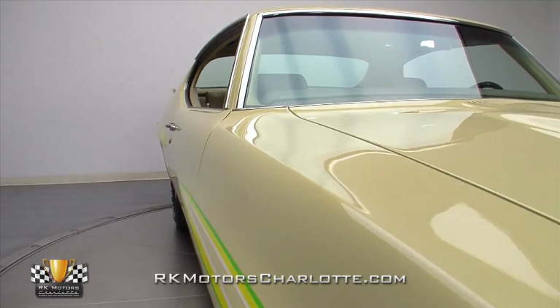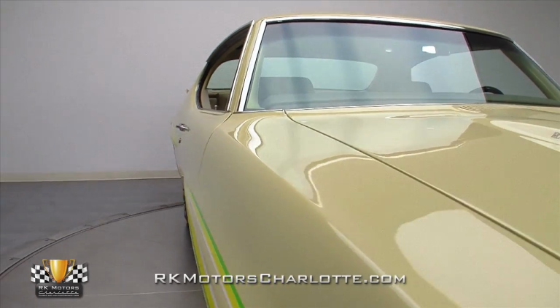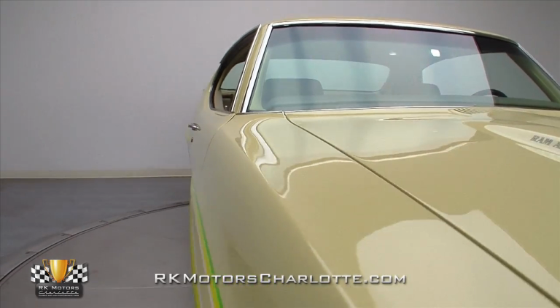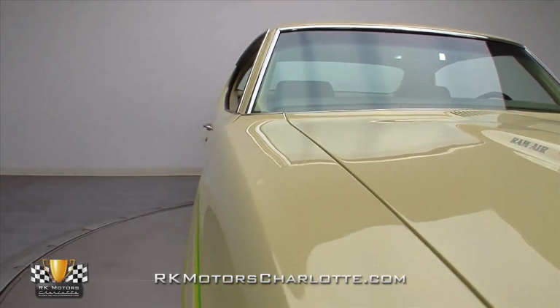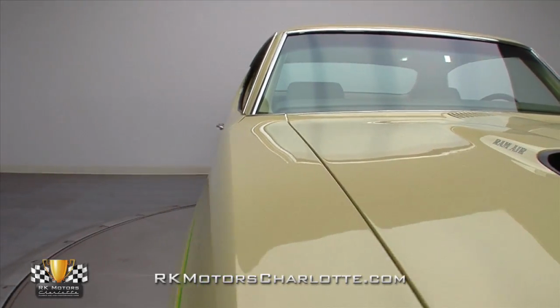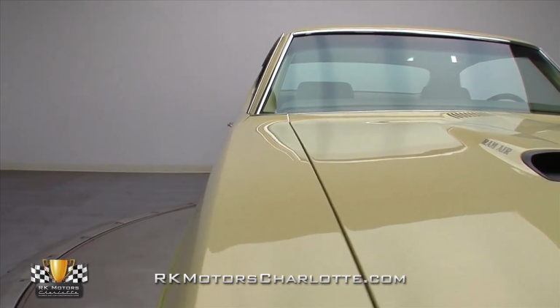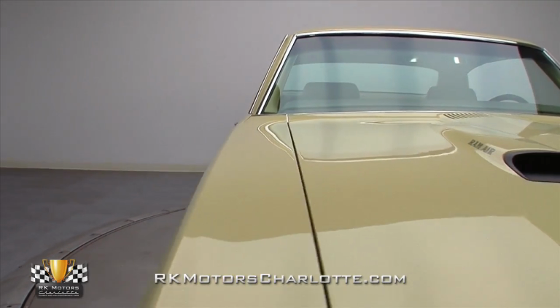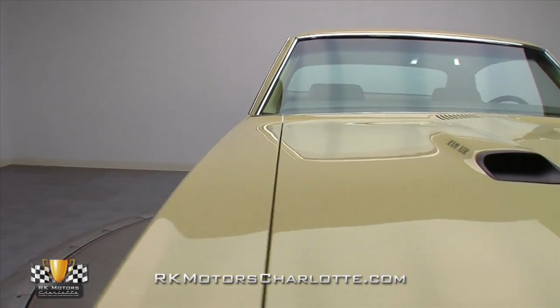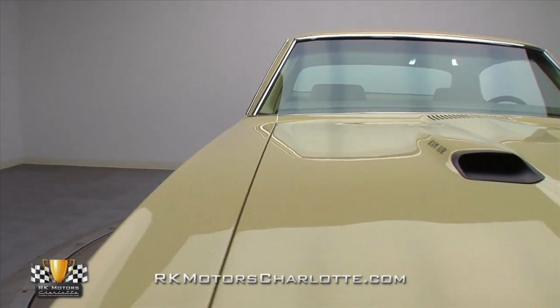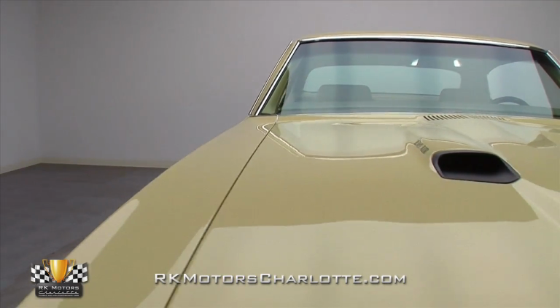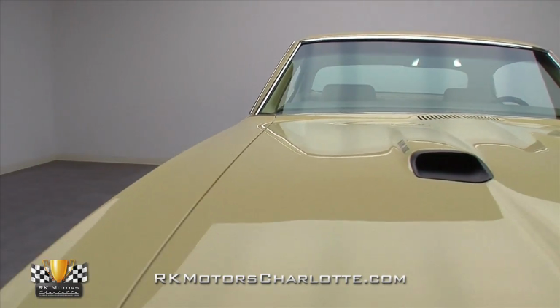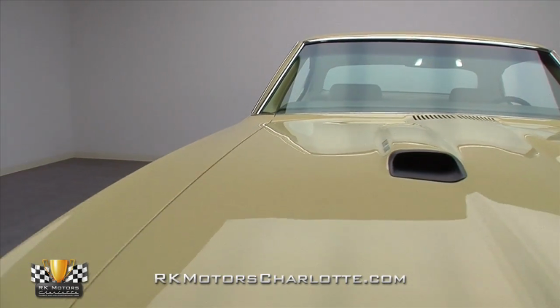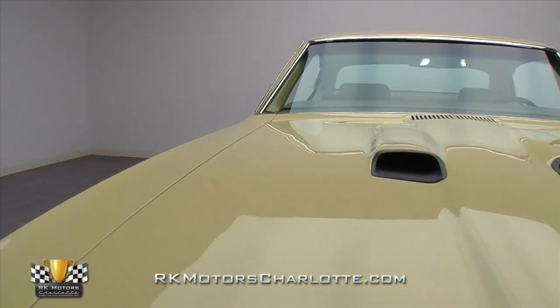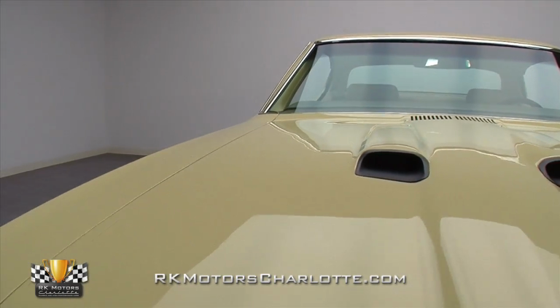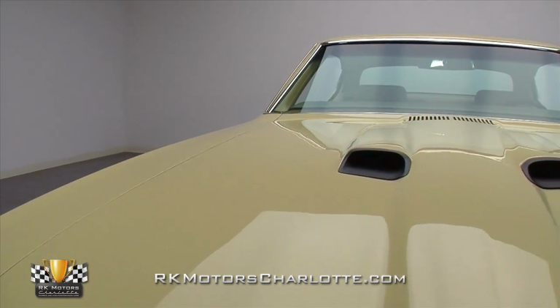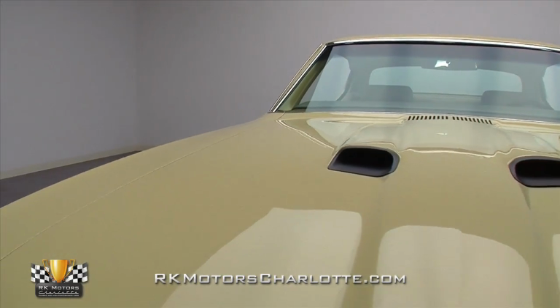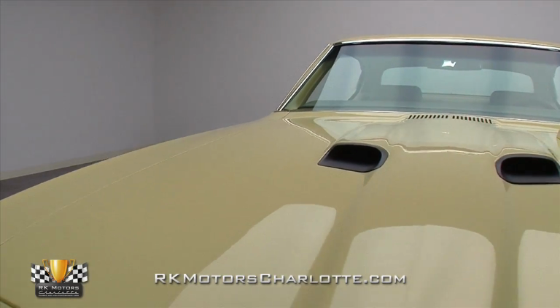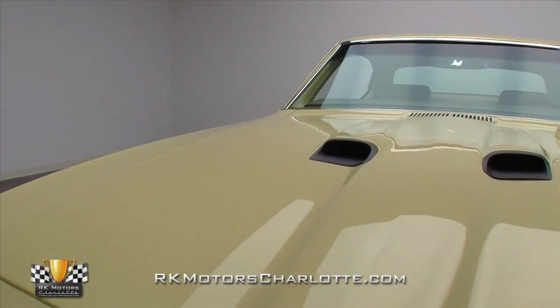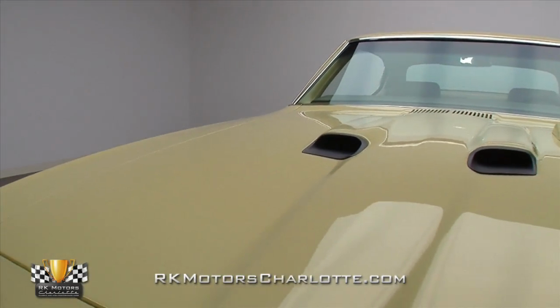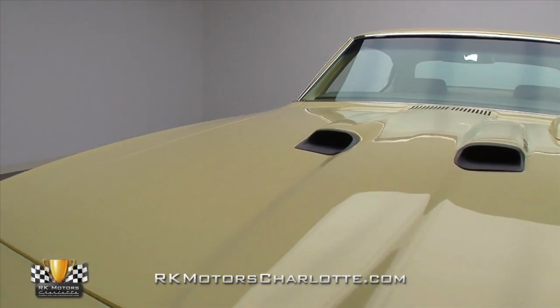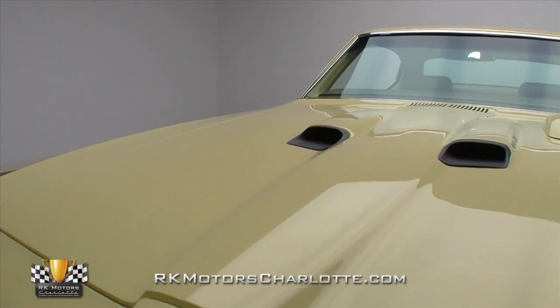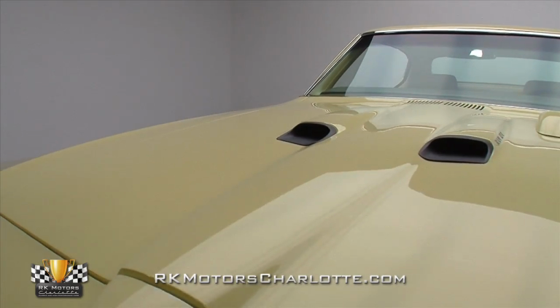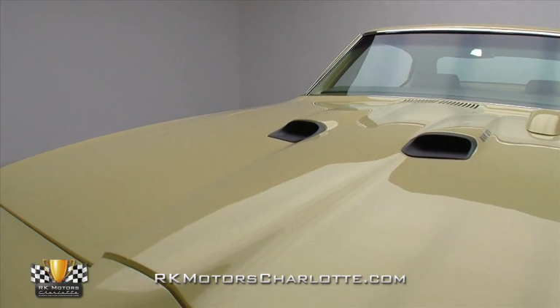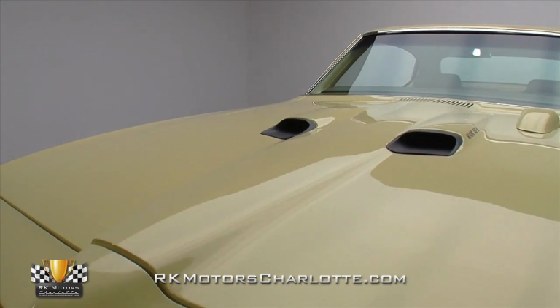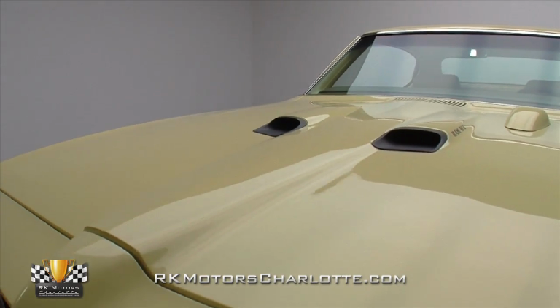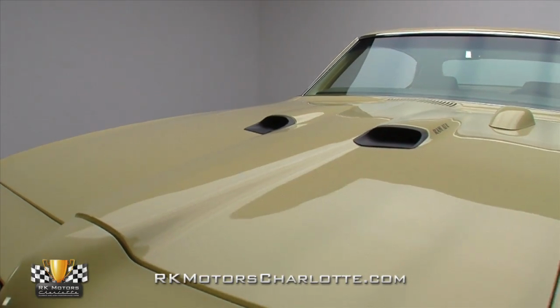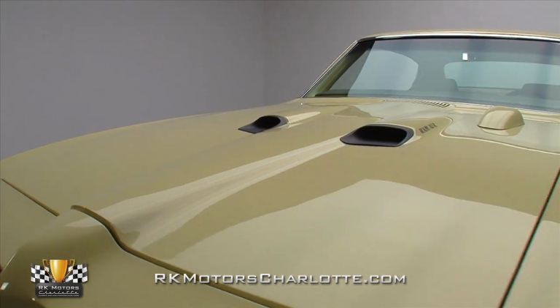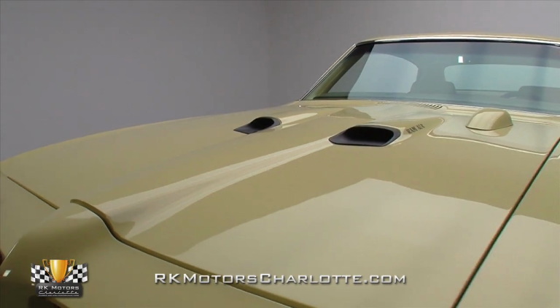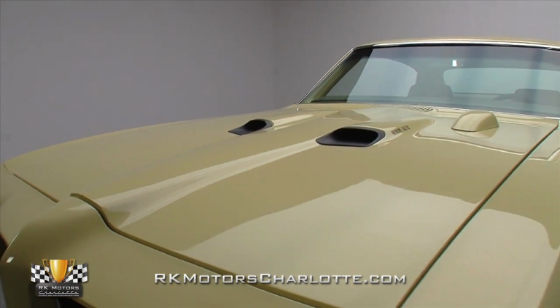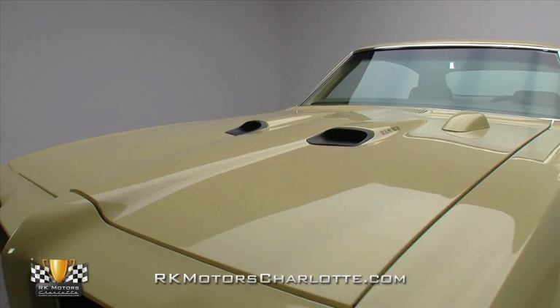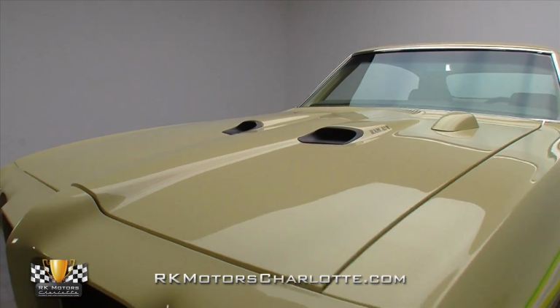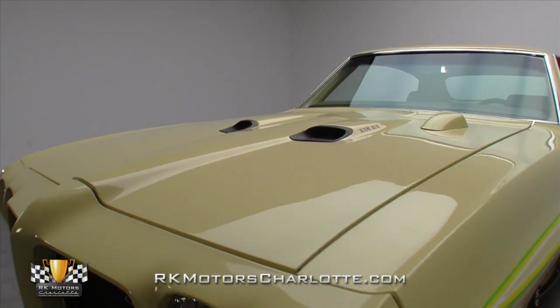If you're in the market for an investment-grade muscle car that's as much fun to drive as it is to show, there's no place like the cockpit of this extremely rare GTO.